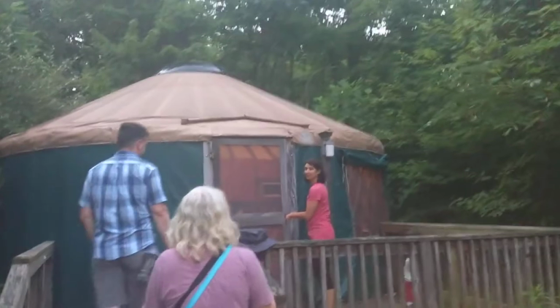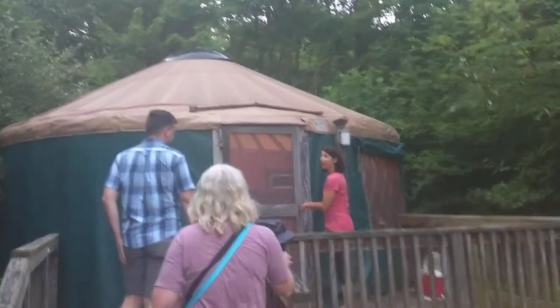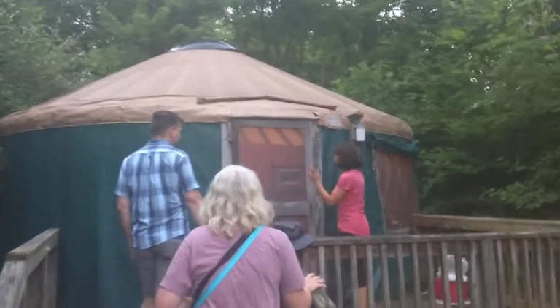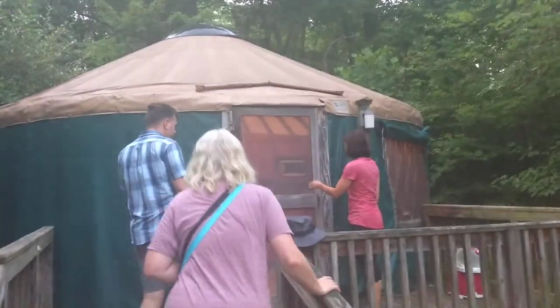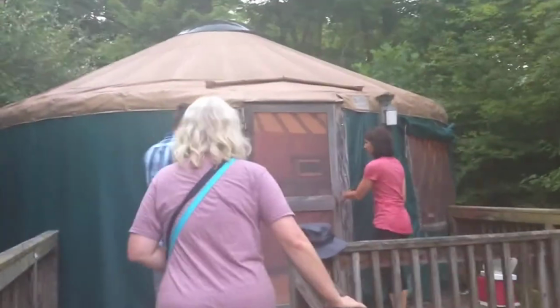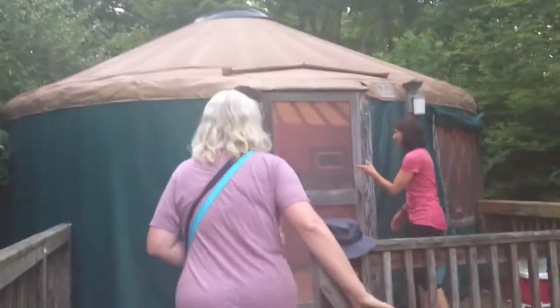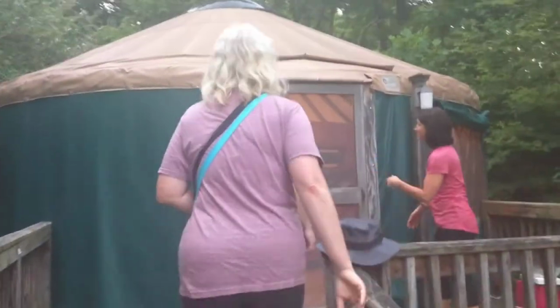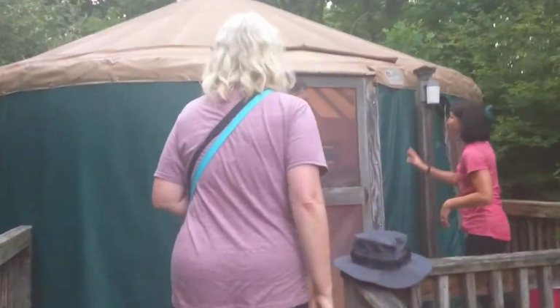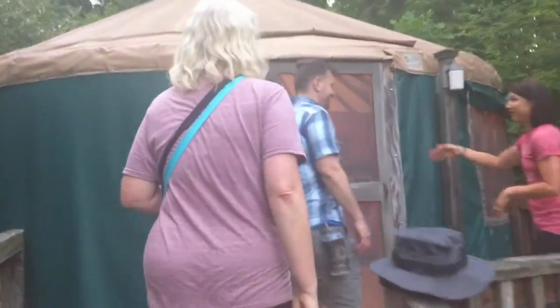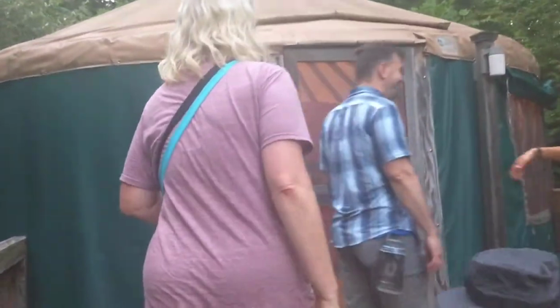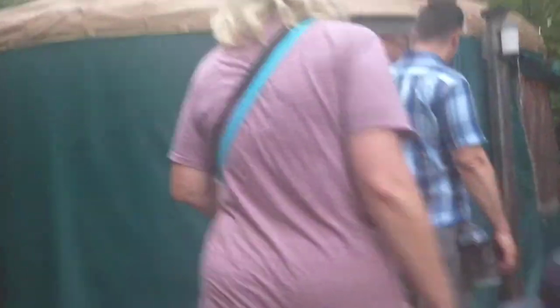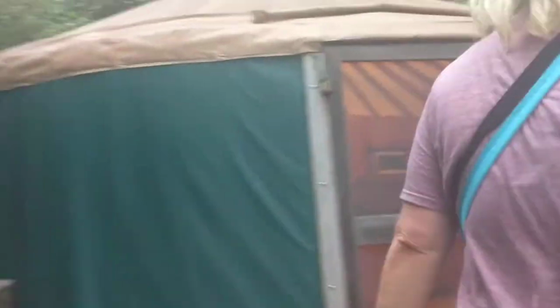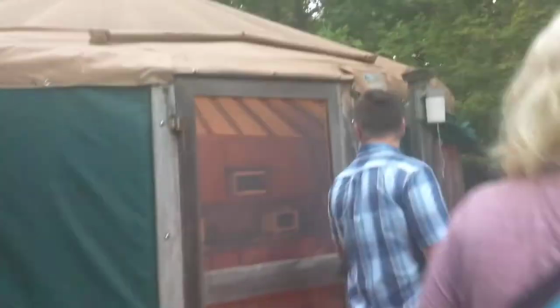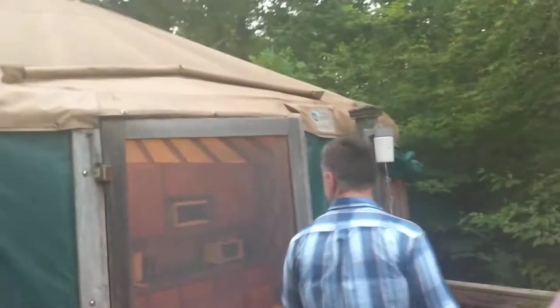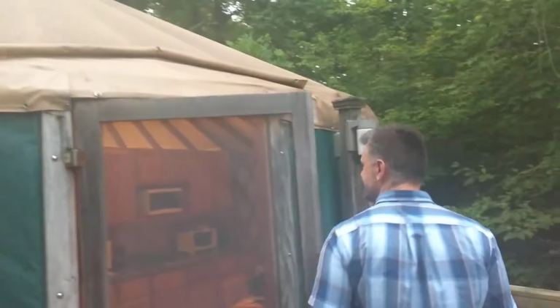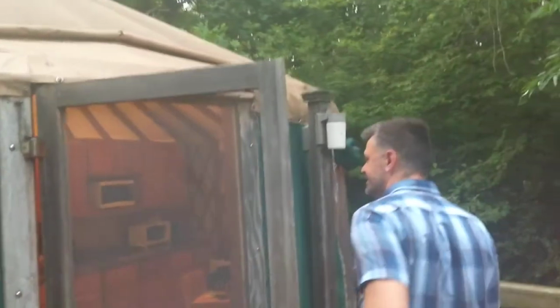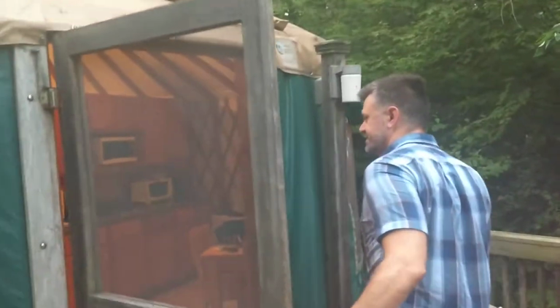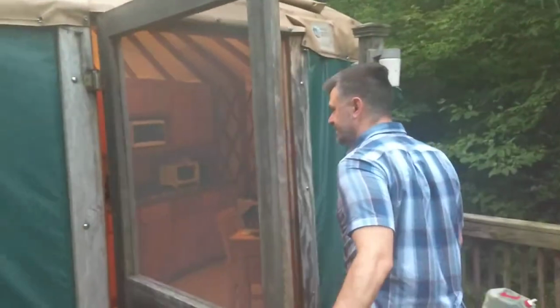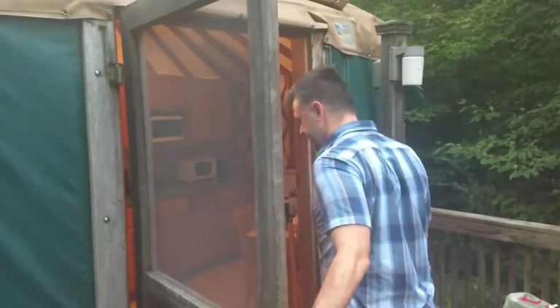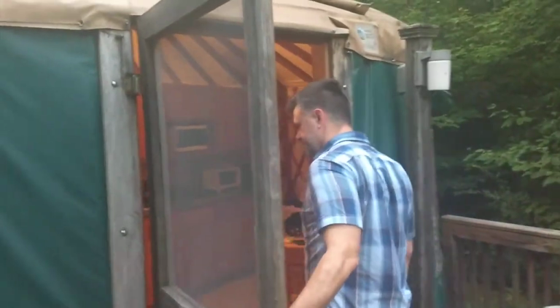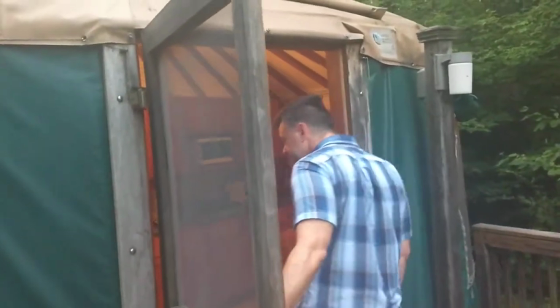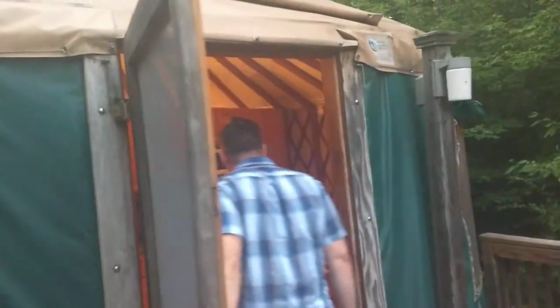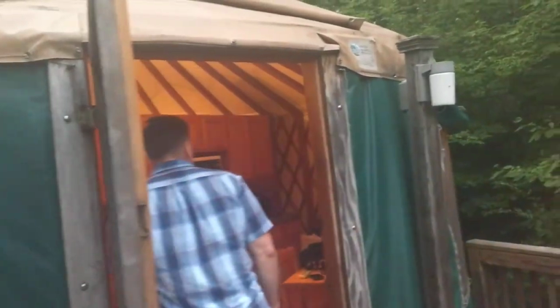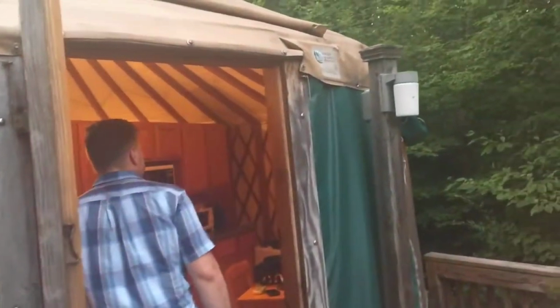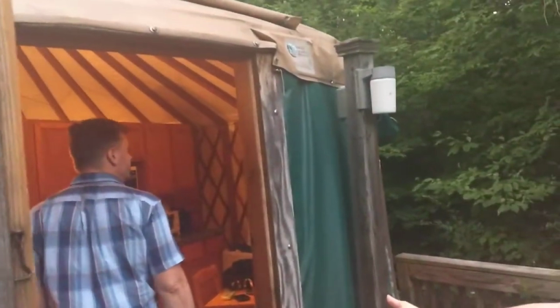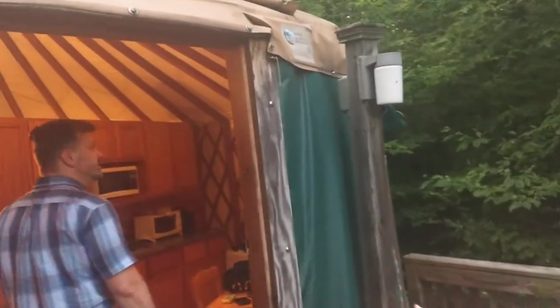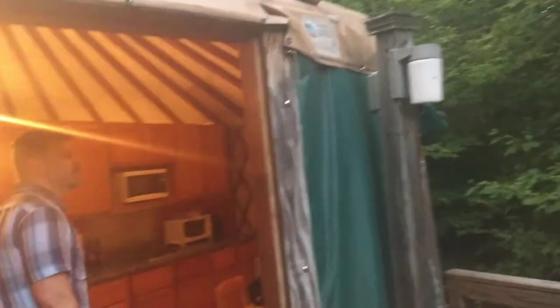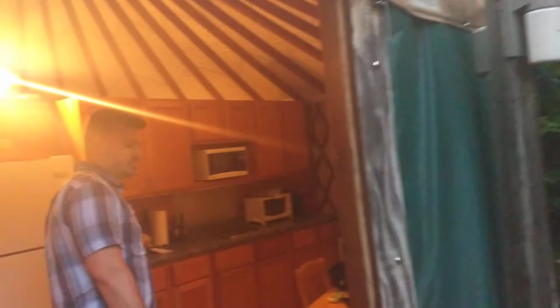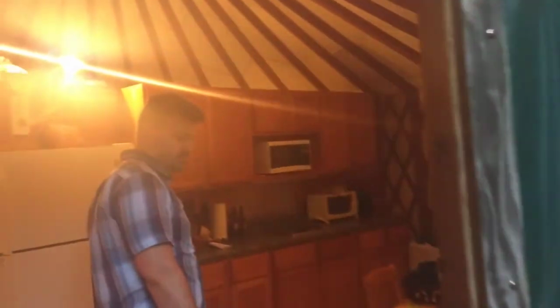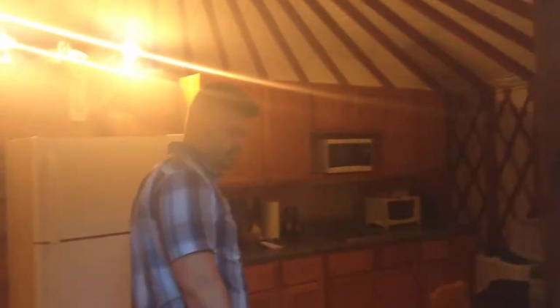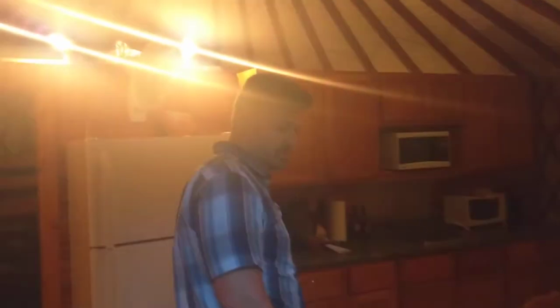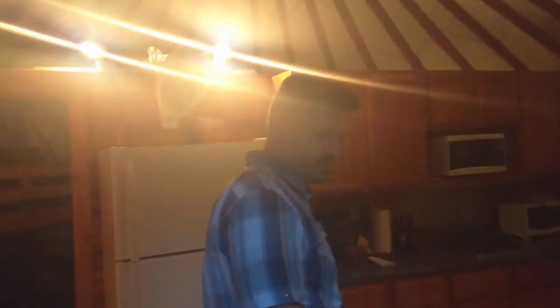Let's camp some more, and we are at Ohiopyle, and this is a yurt. Some people staying at the yurt are kind enough to let us invade their personal privacy and see inside the yurt.